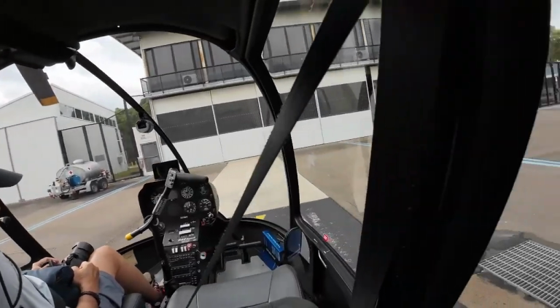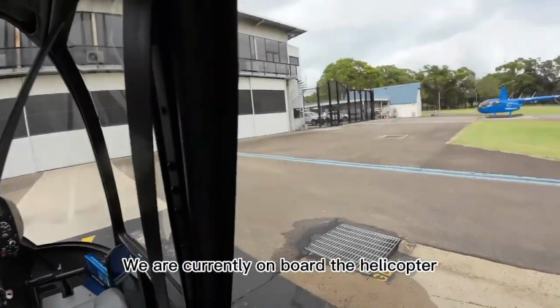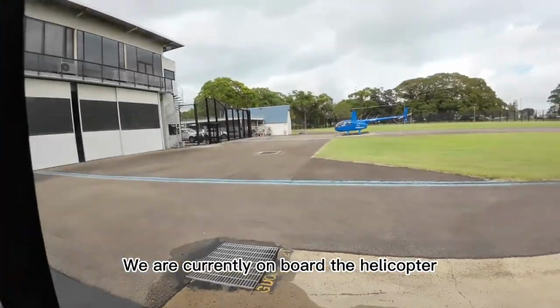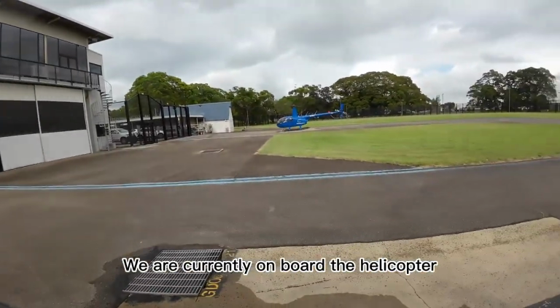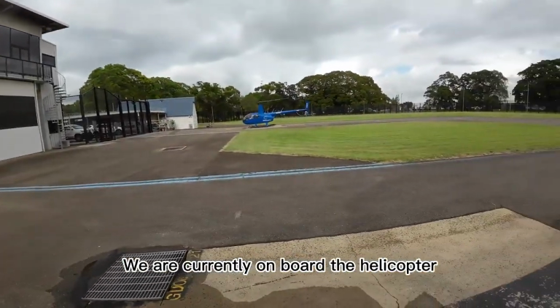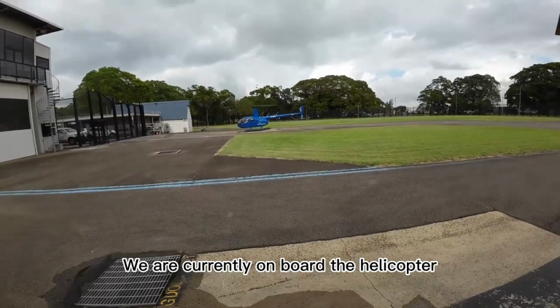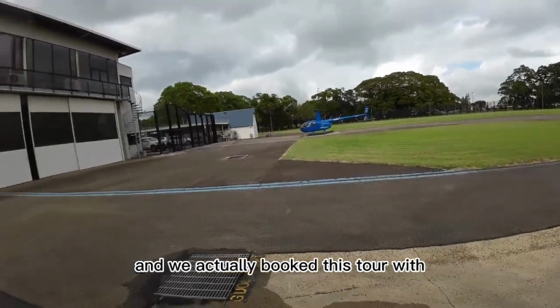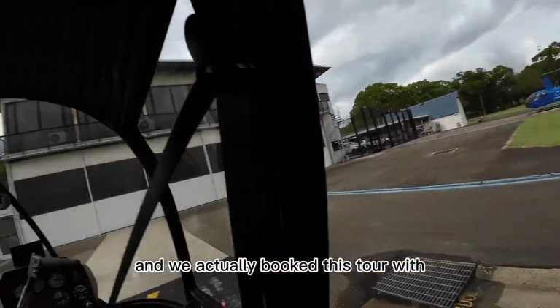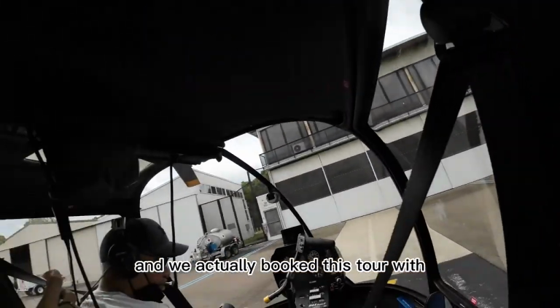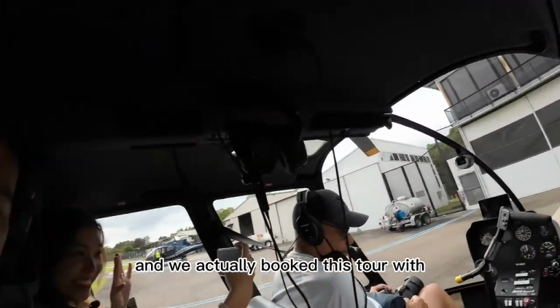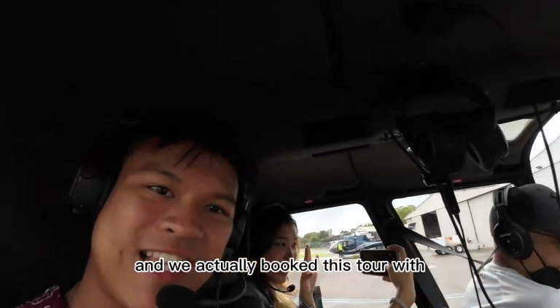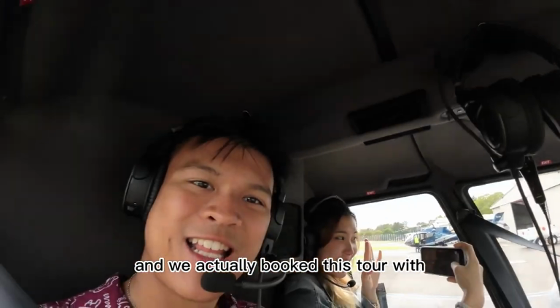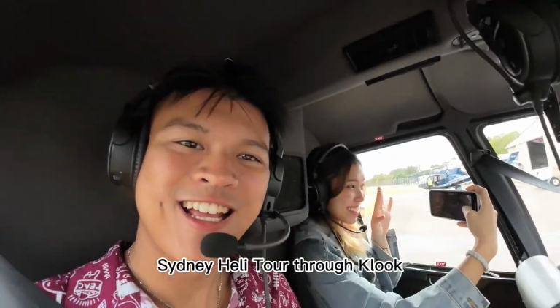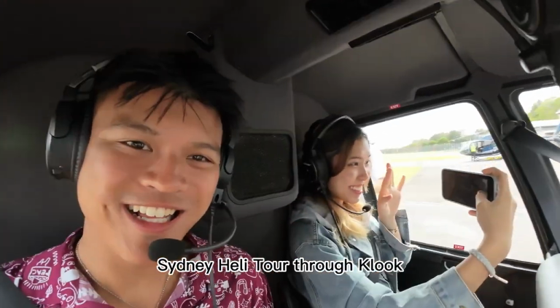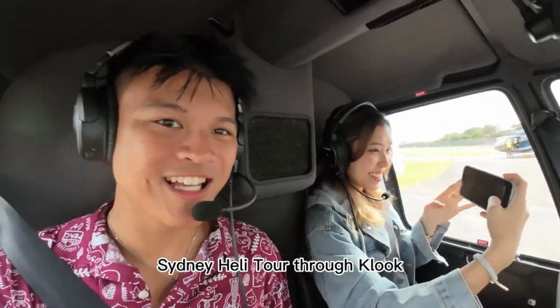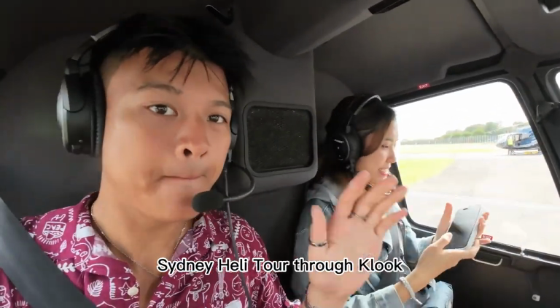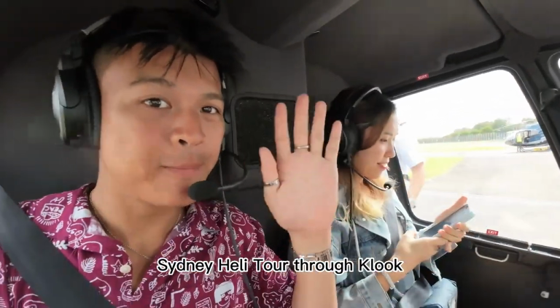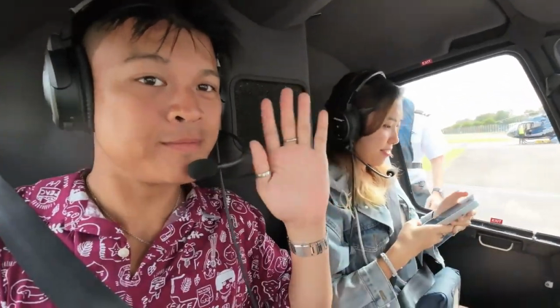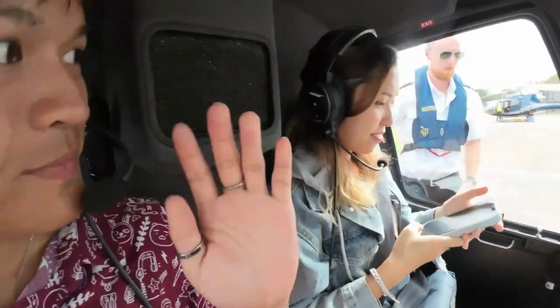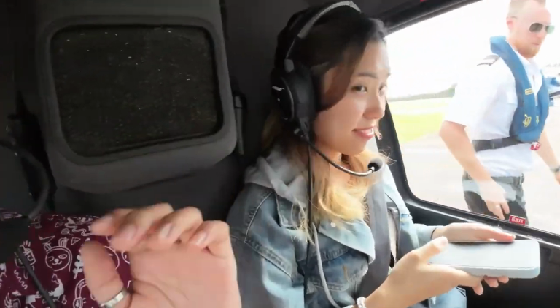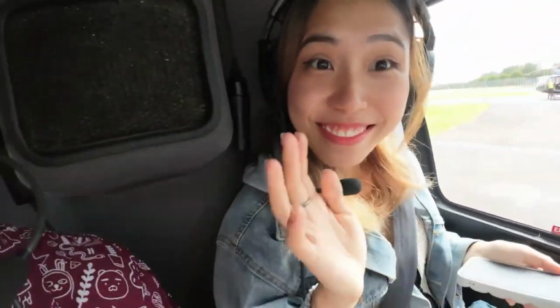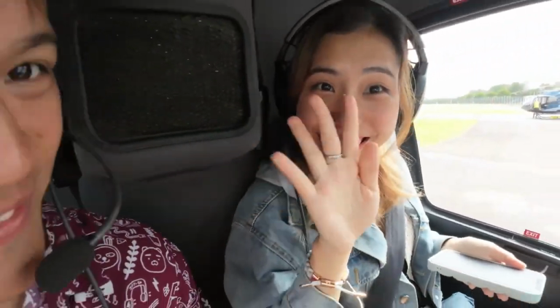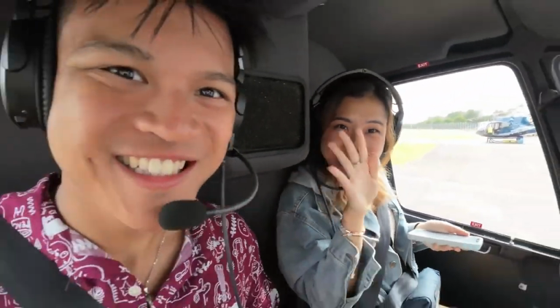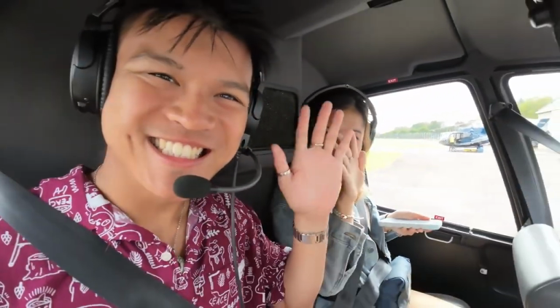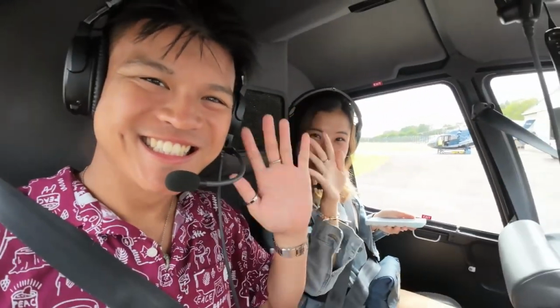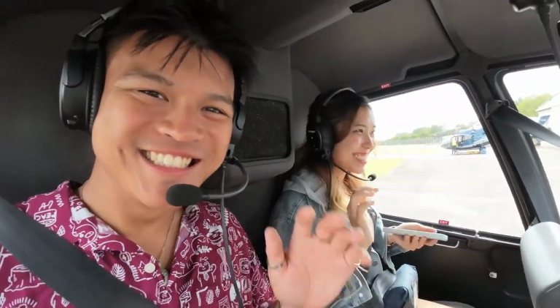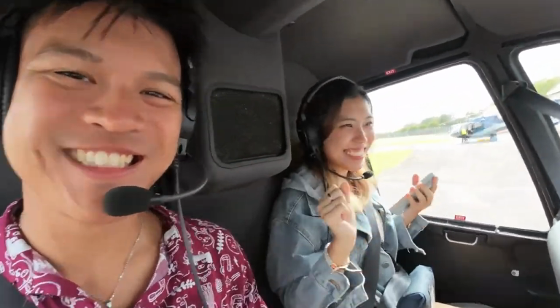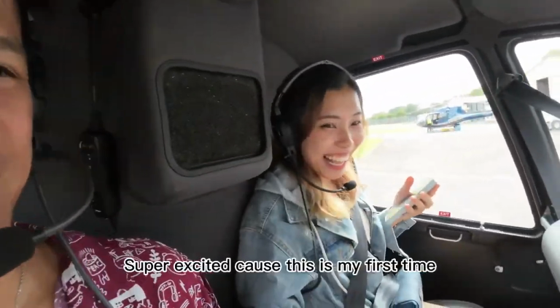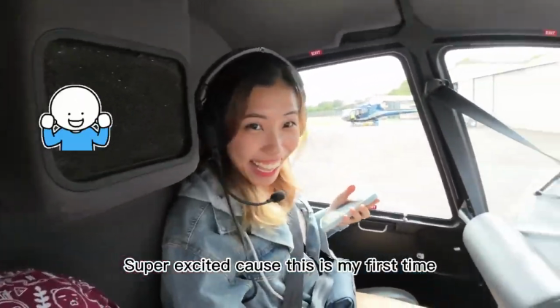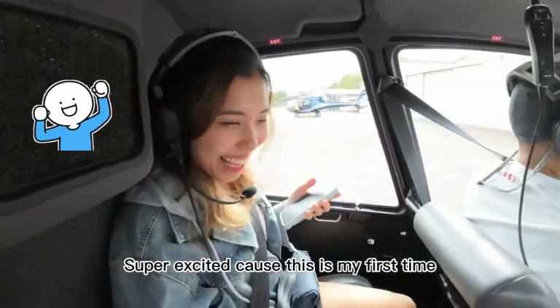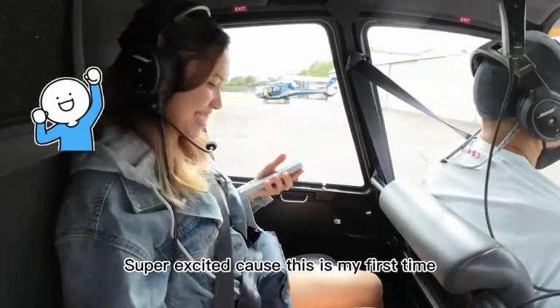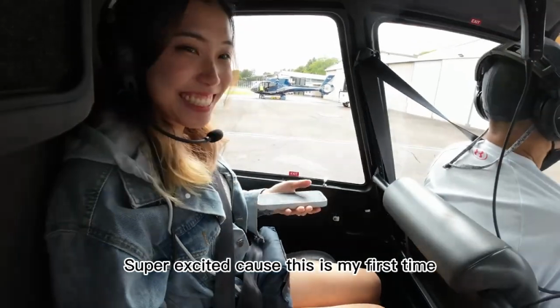We are currently onboard the helicopter and we actually booked this tour with Sydney Heli Tours through Klook. Super excited because this is my first time!